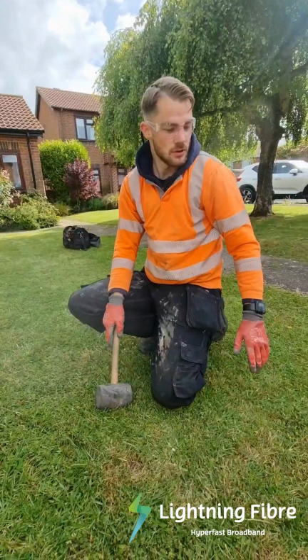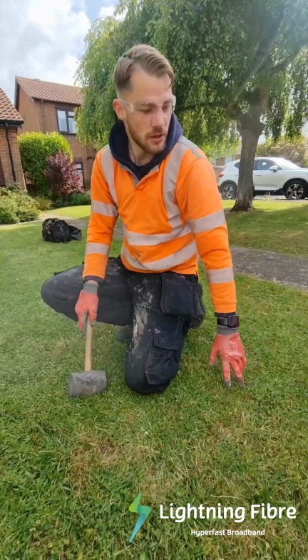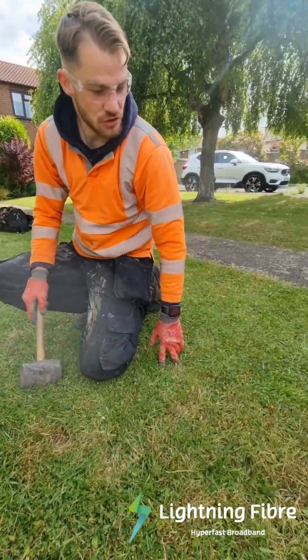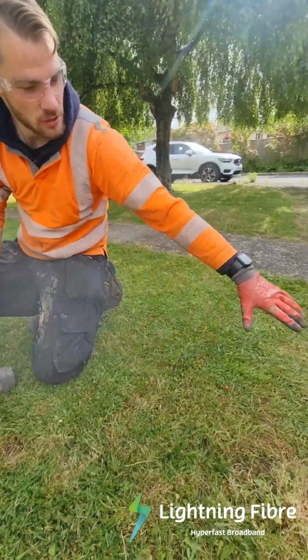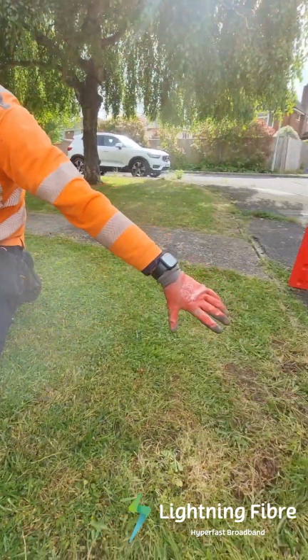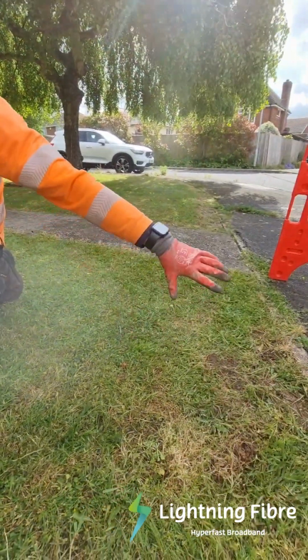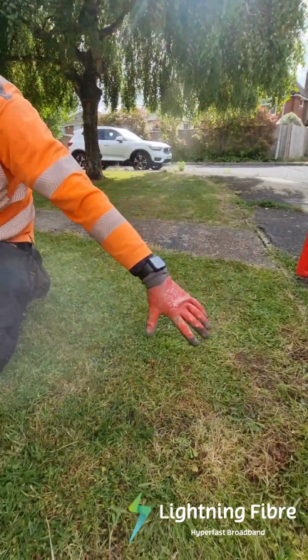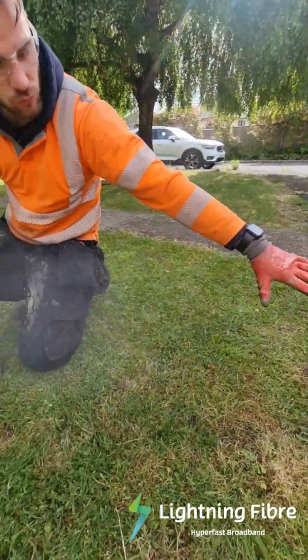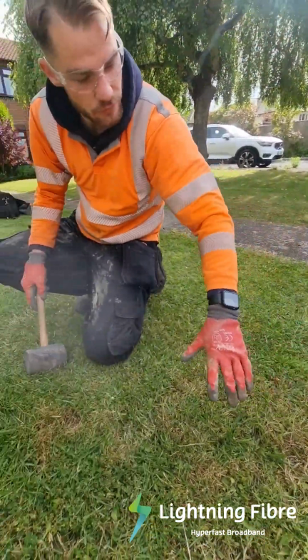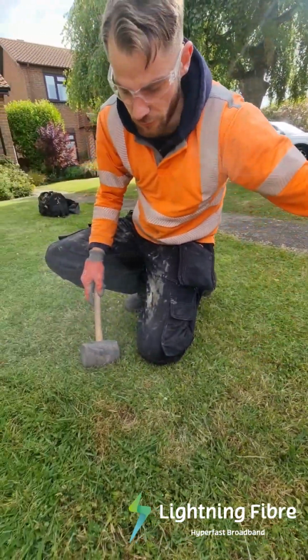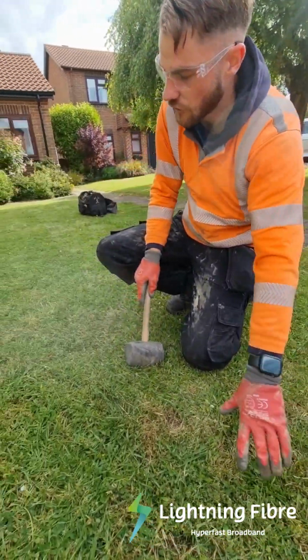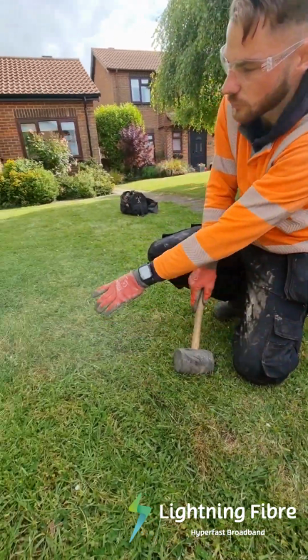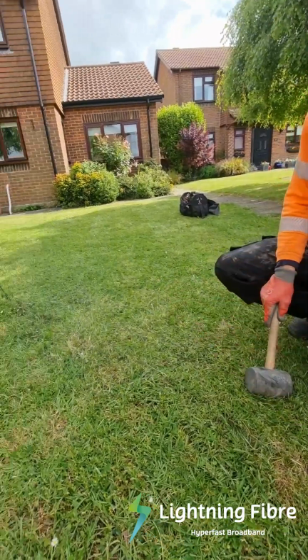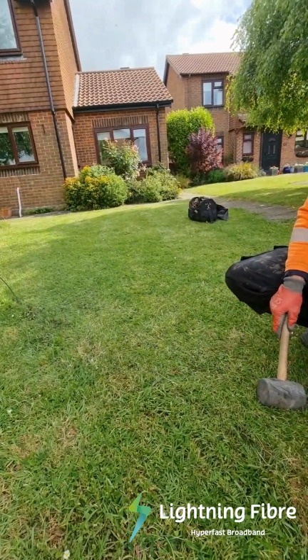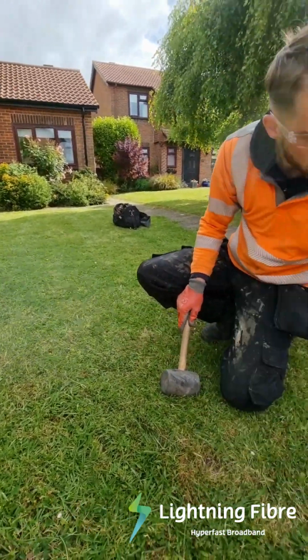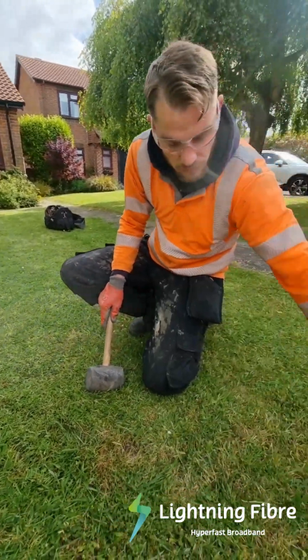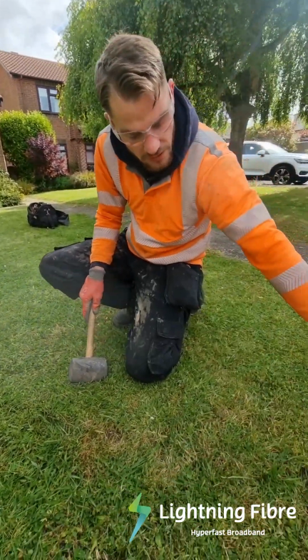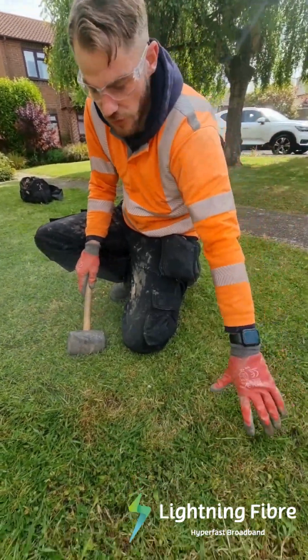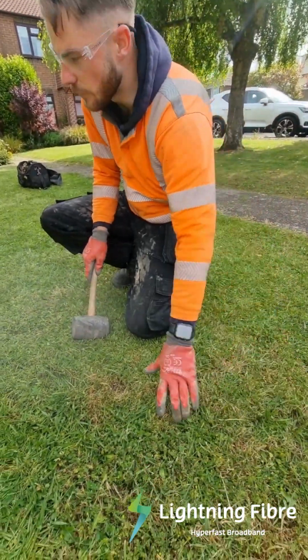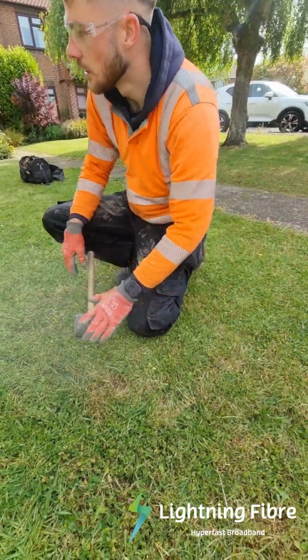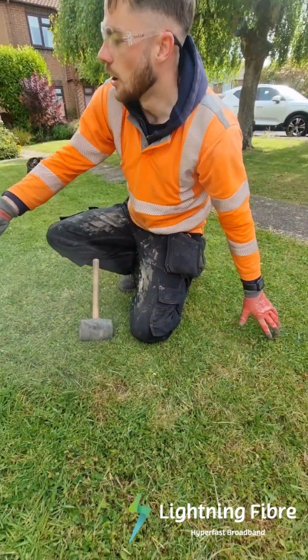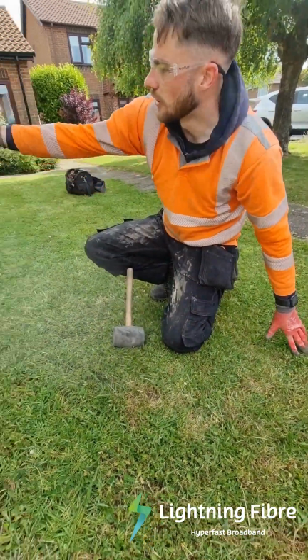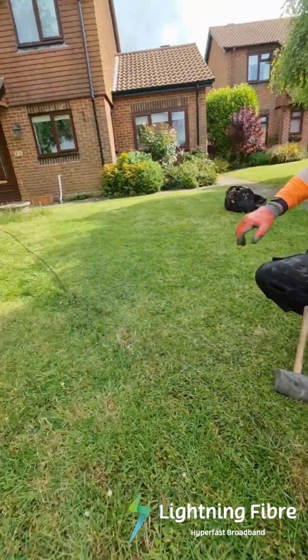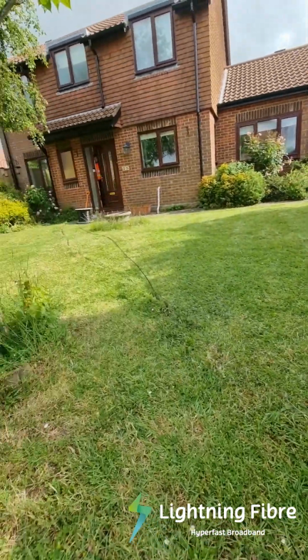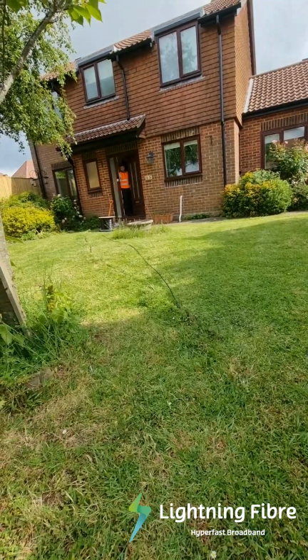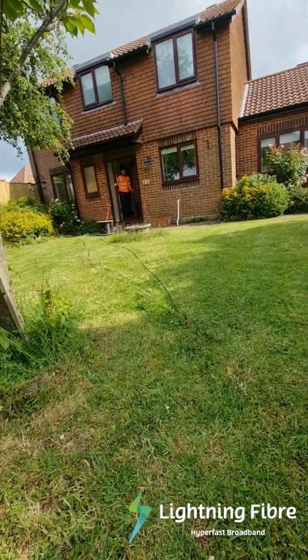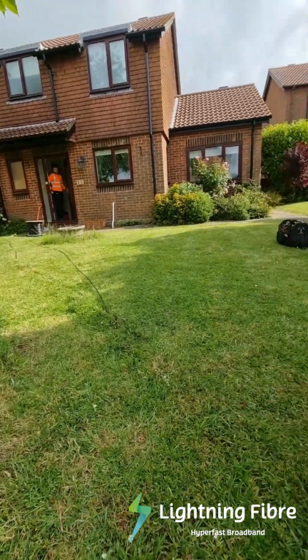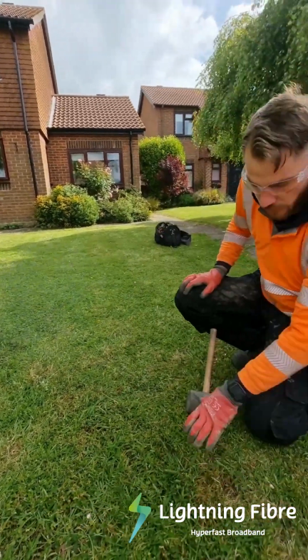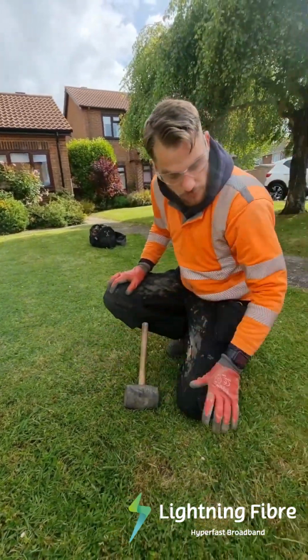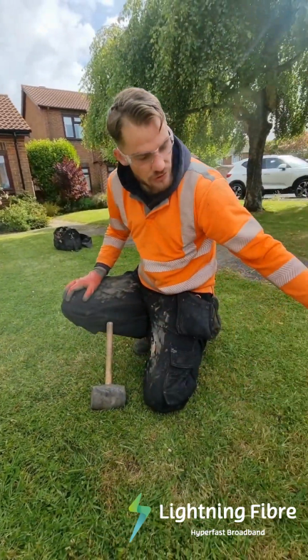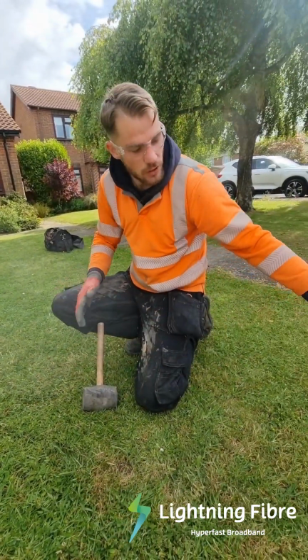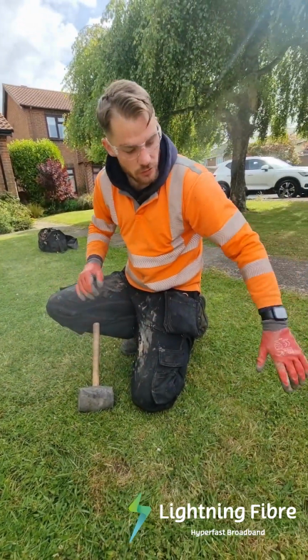As you can see, we've just buried and recovered the first bit of subduct that we've laid. And as you can see, you can barely see where we've been. You've got the rest there that's left to be finished, but for the first part, you can barely see where we've already been.